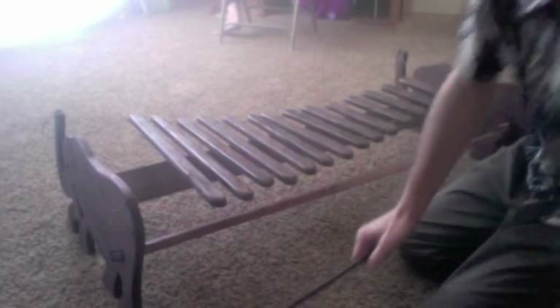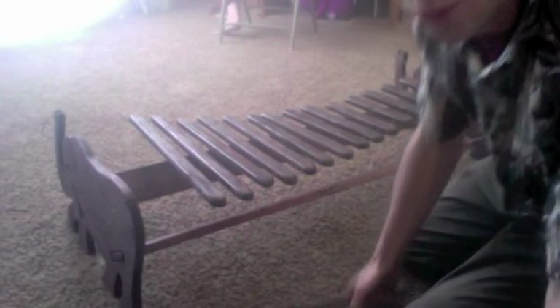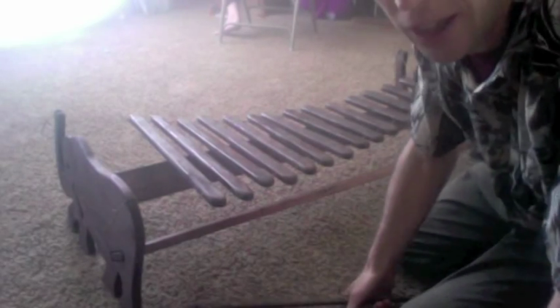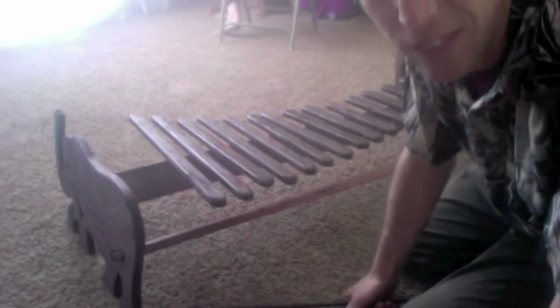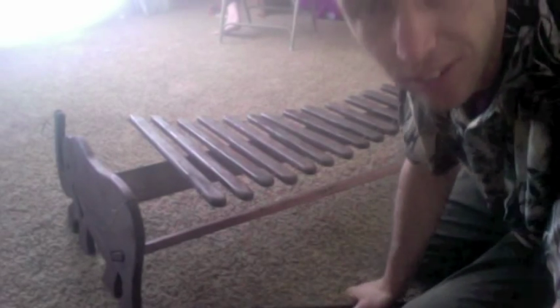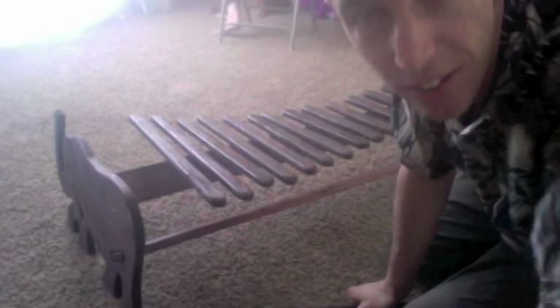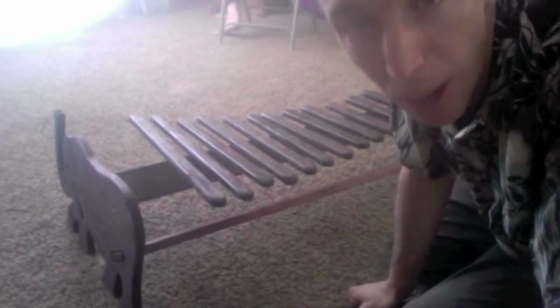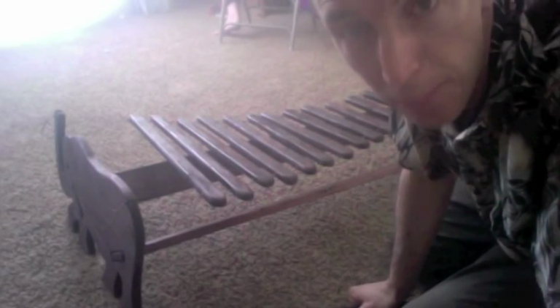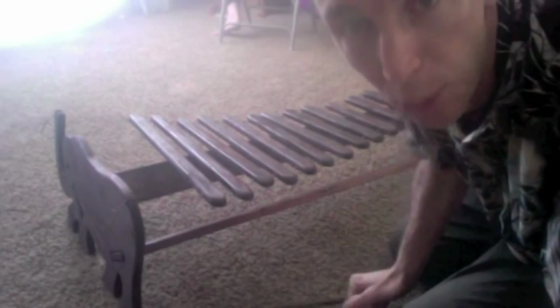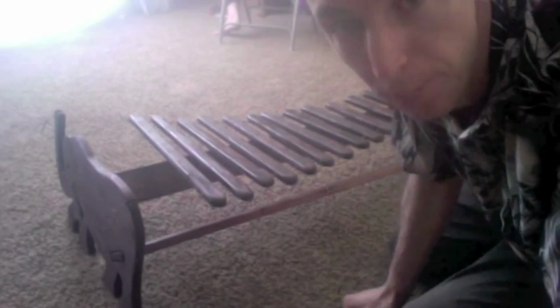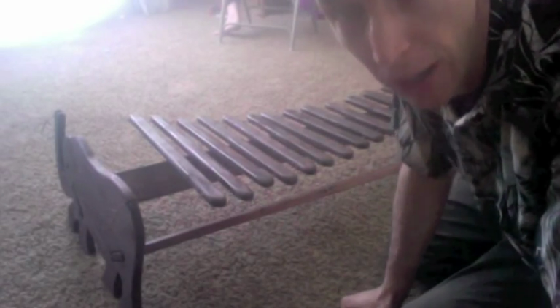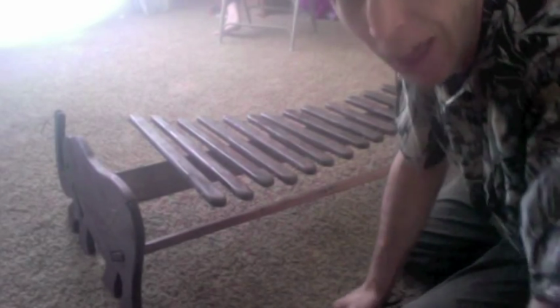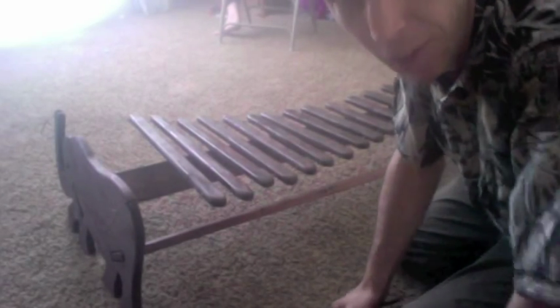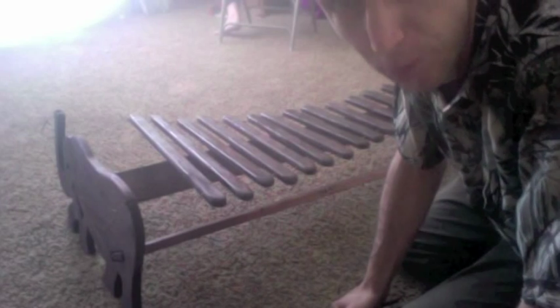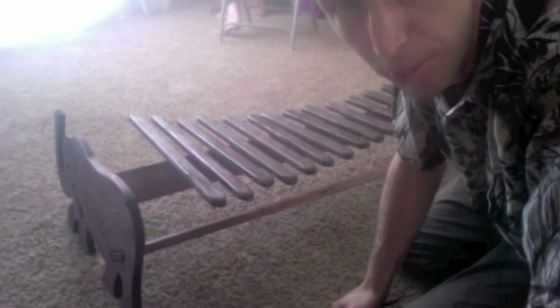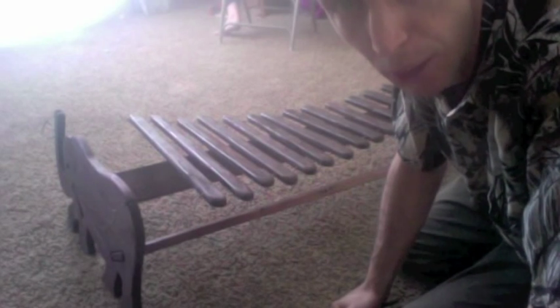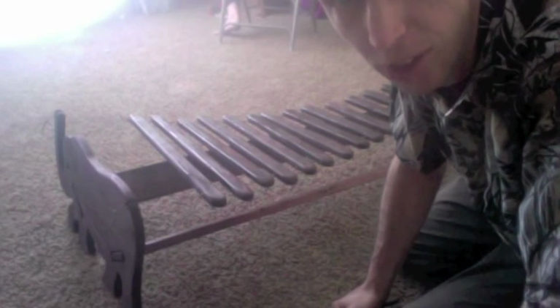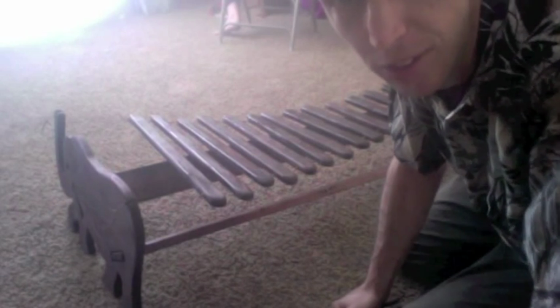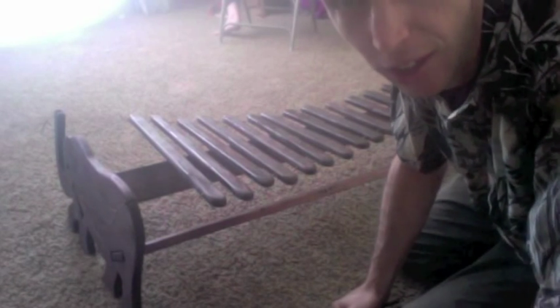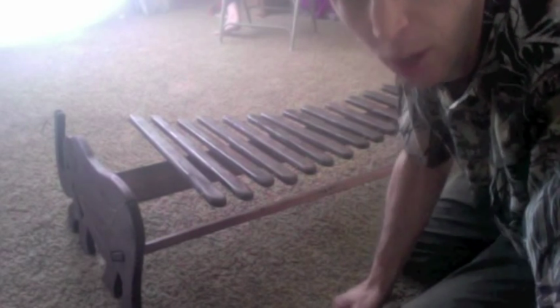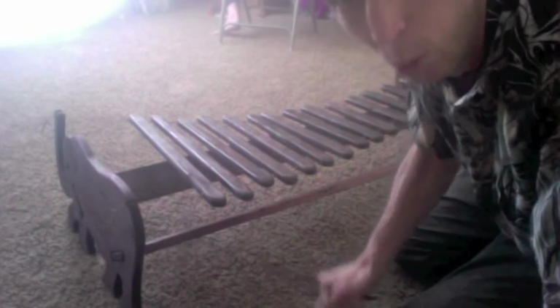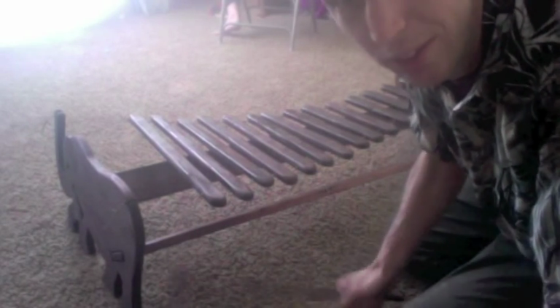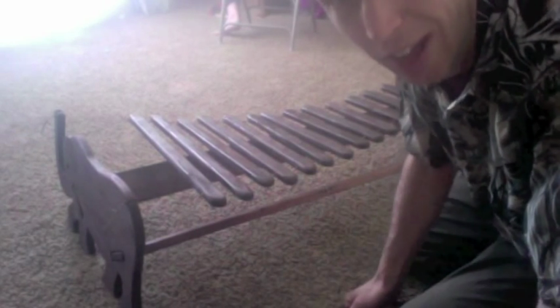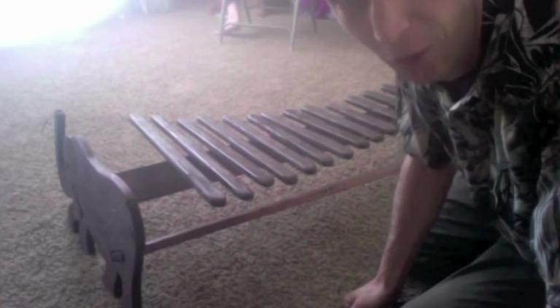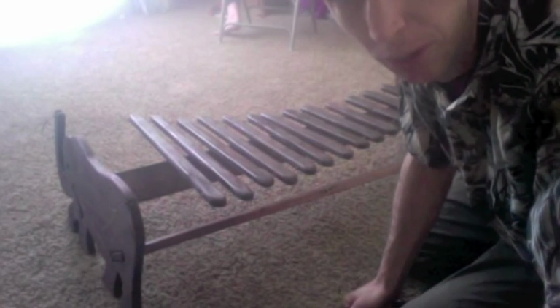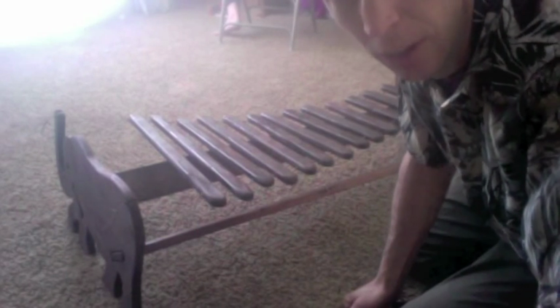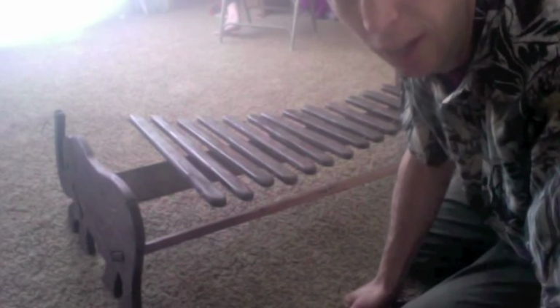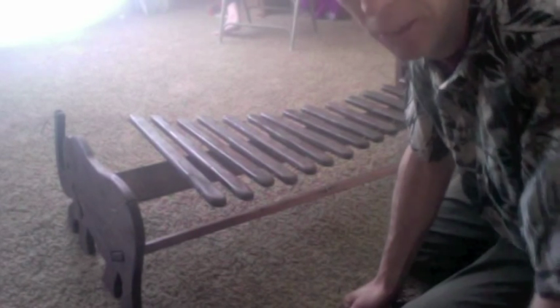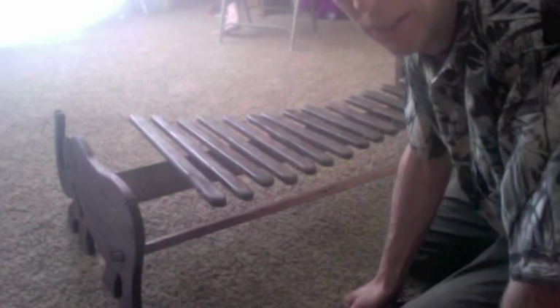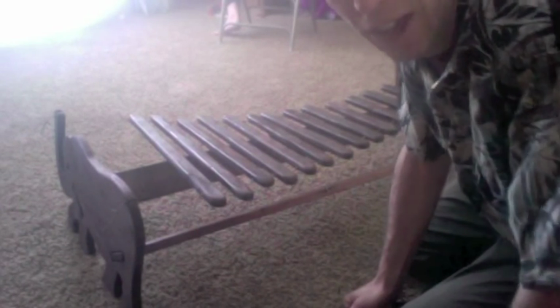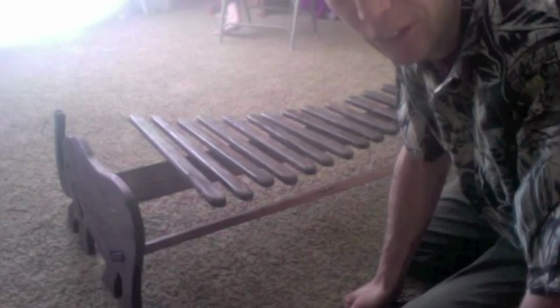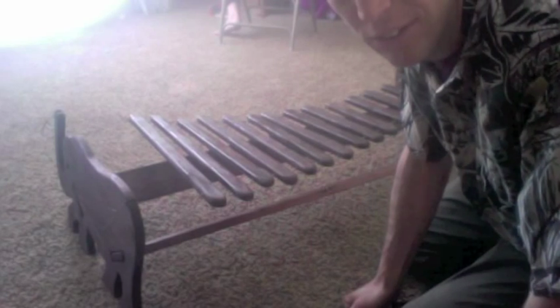This is my marimba, African marimba, which is a wood xylophone in an African style.